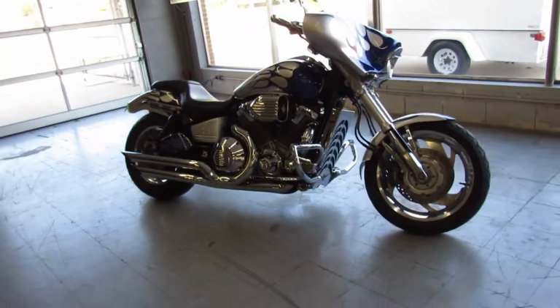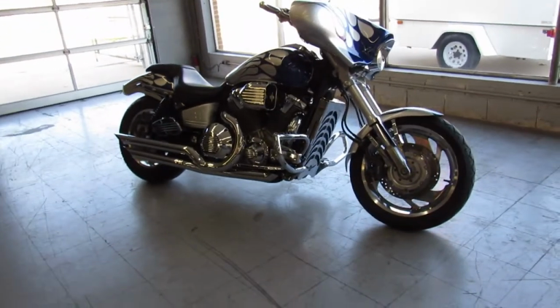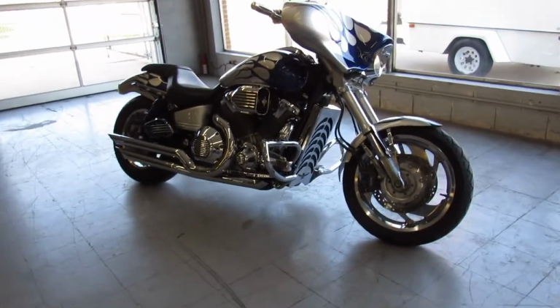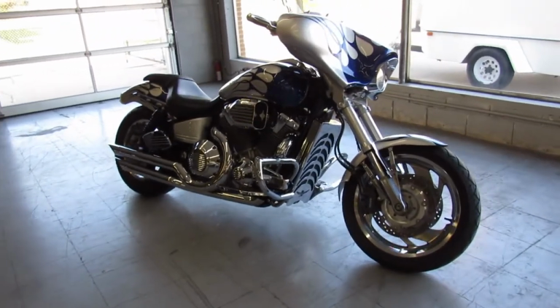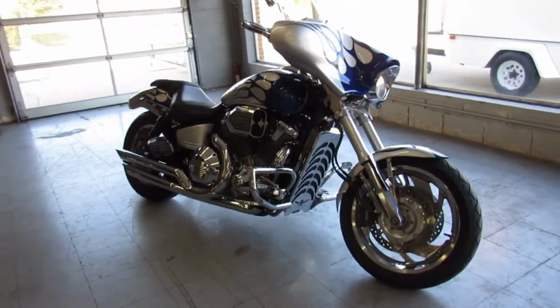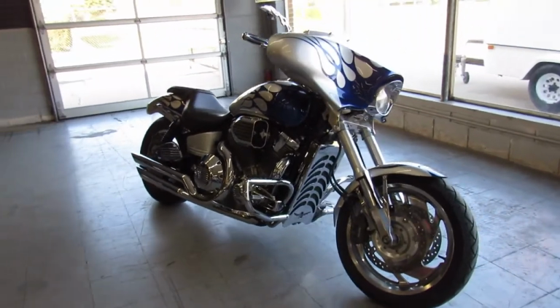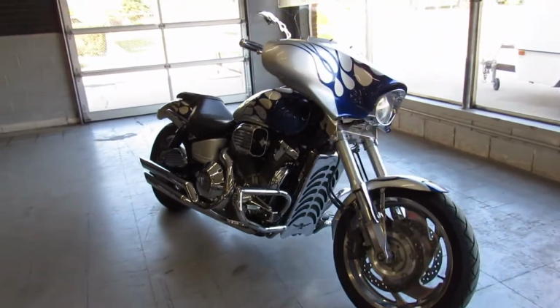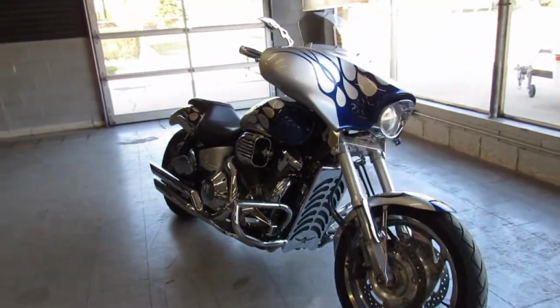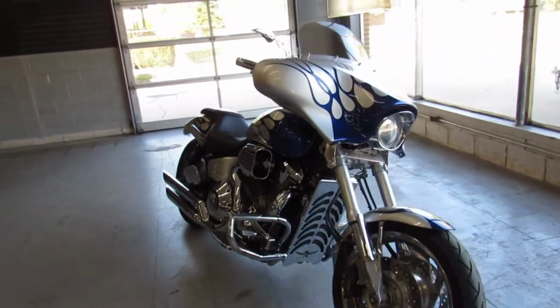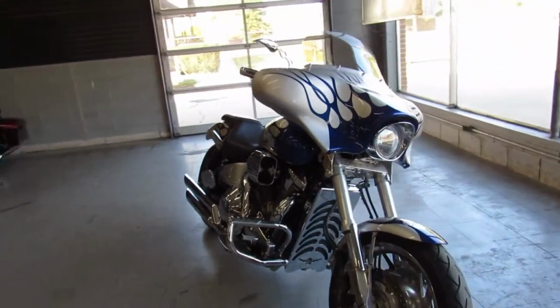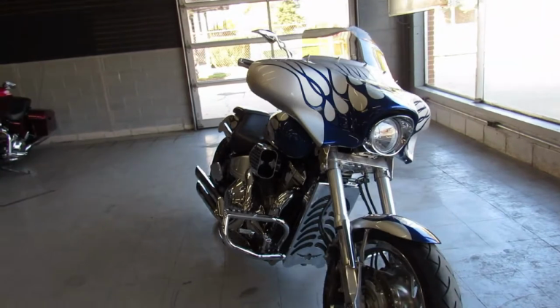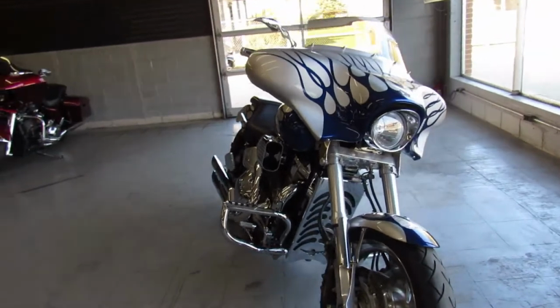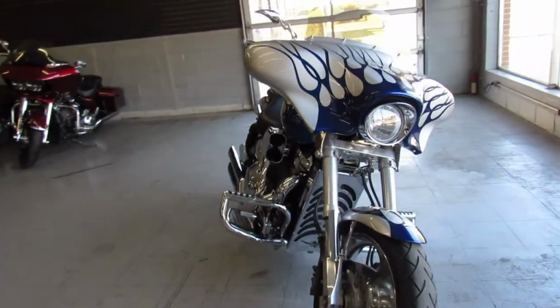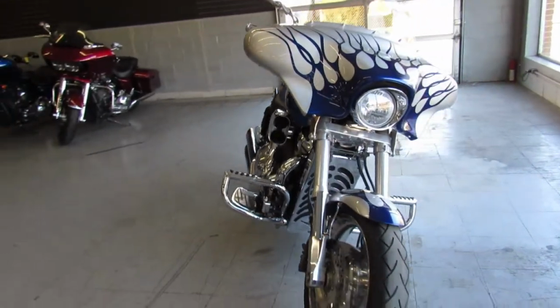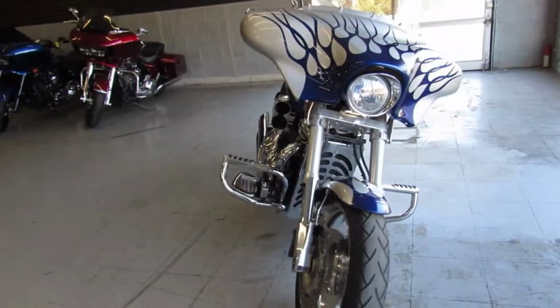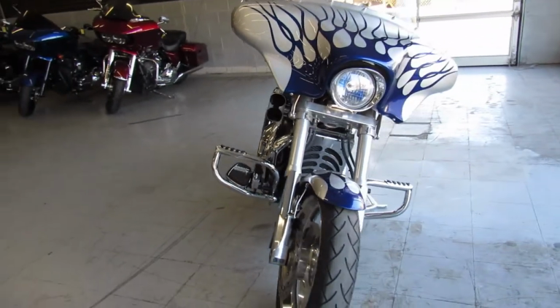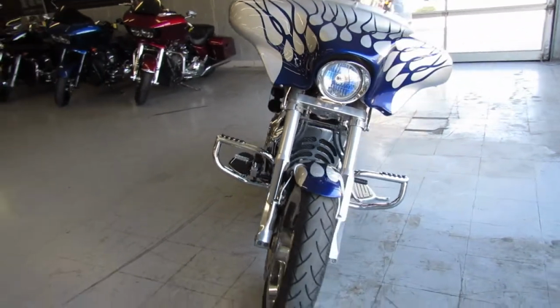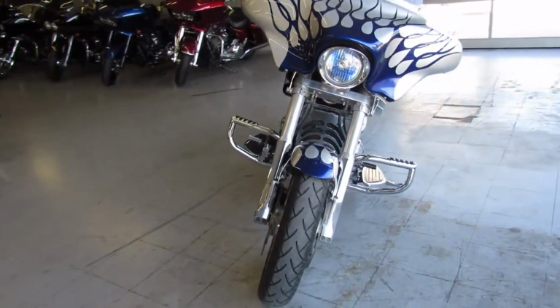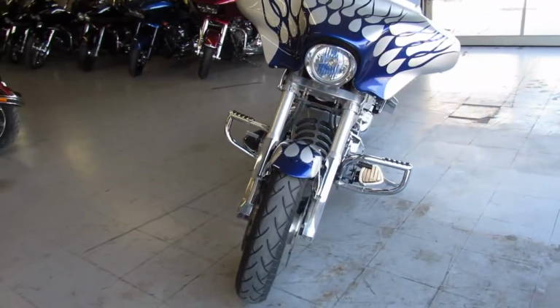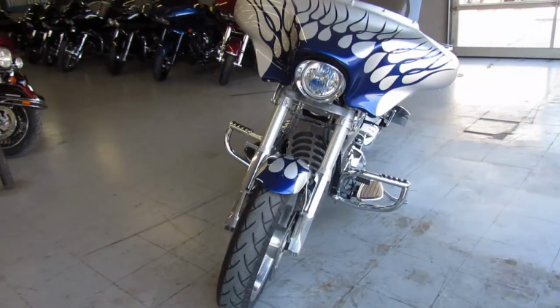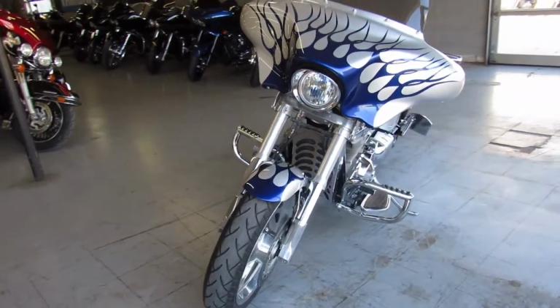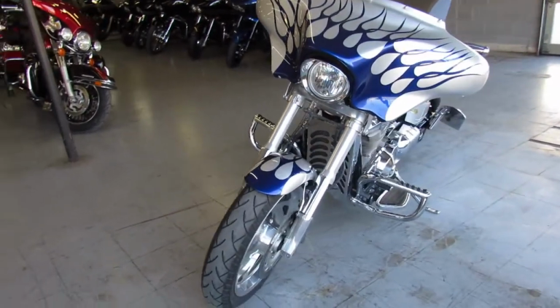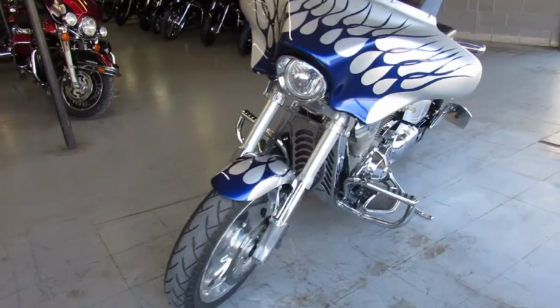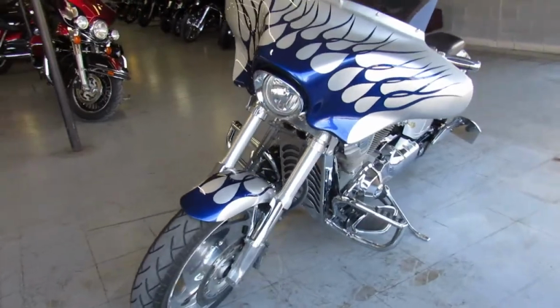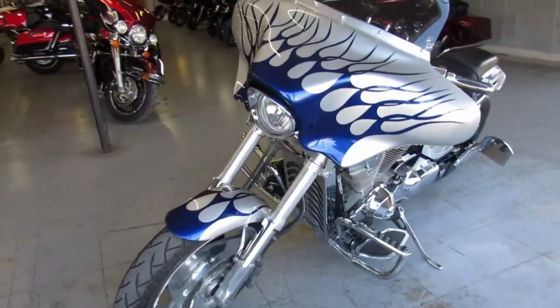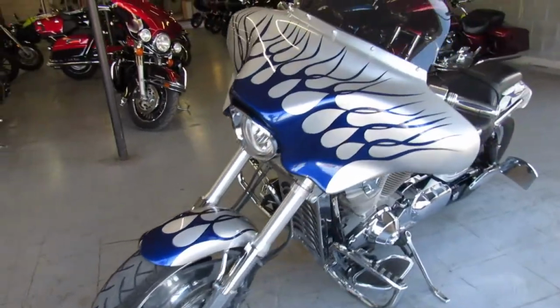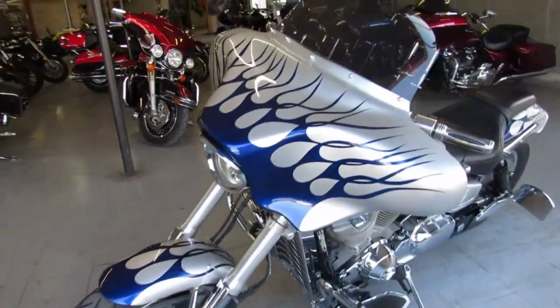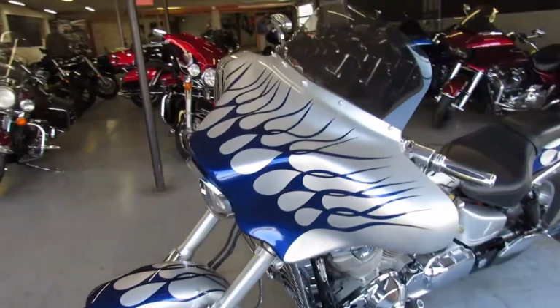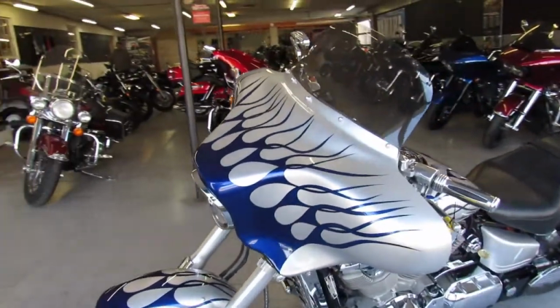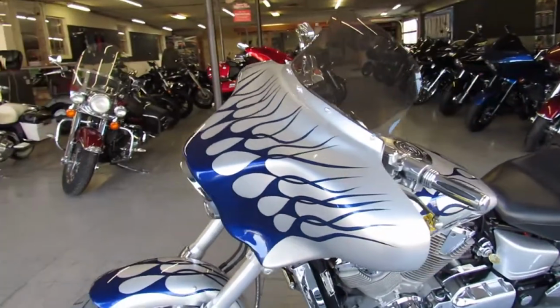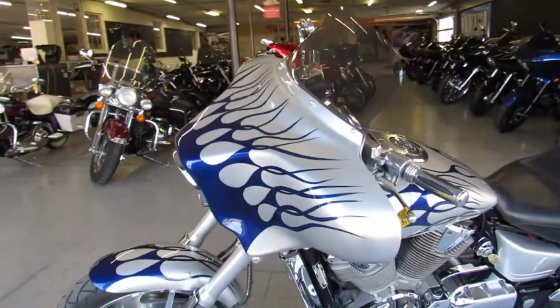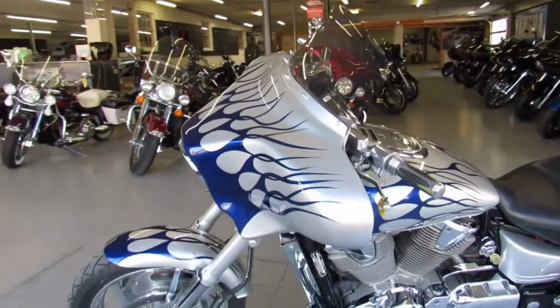Hey guys, it's ApprovalPowersports.com here. We got a real nice one for you today — we have a used Honda VTX 1800 for sale, loaded with extras. Take a look at this one: bat wing fairing with the stereo and speakers.